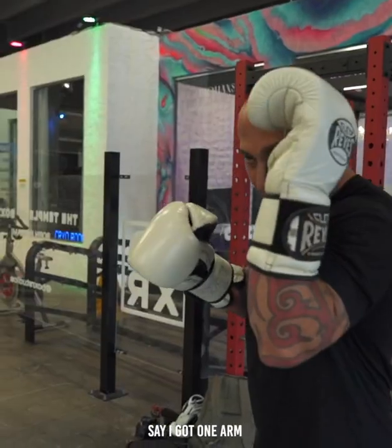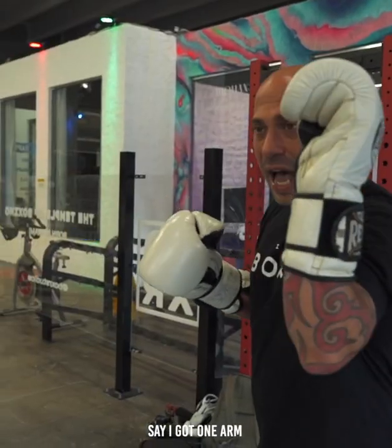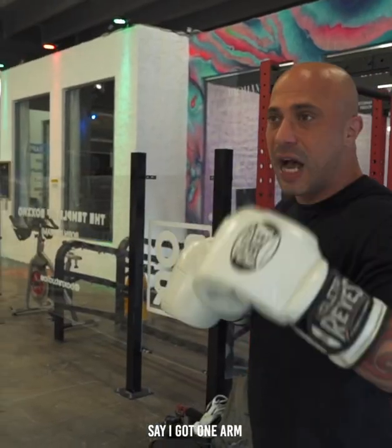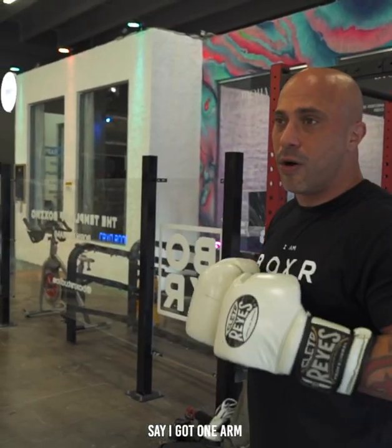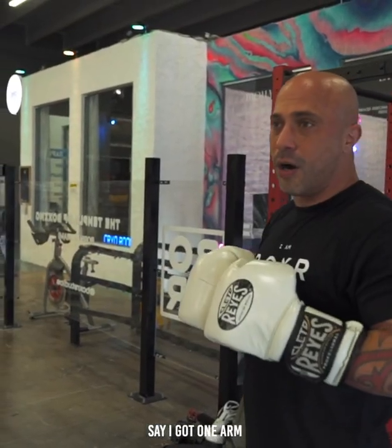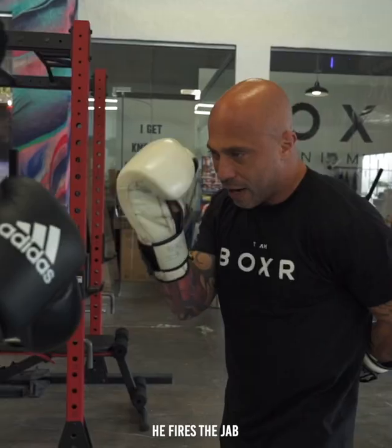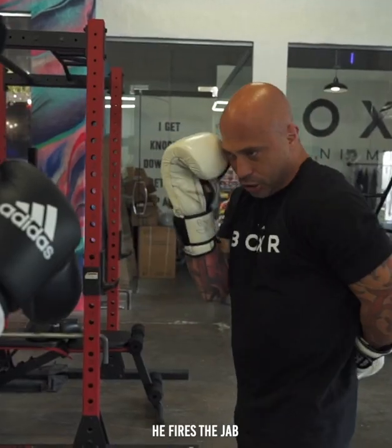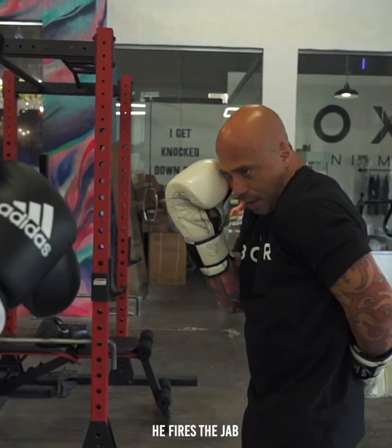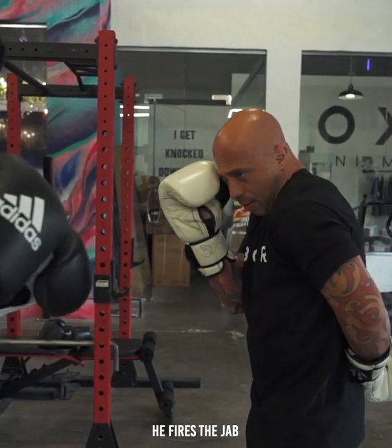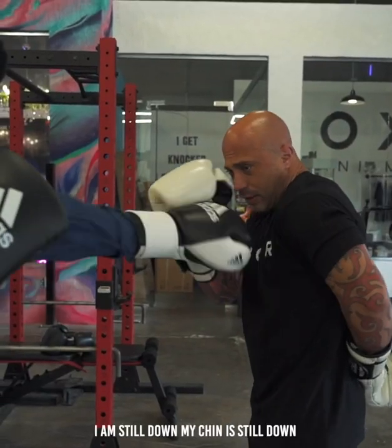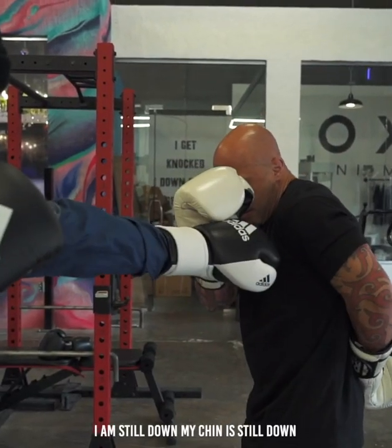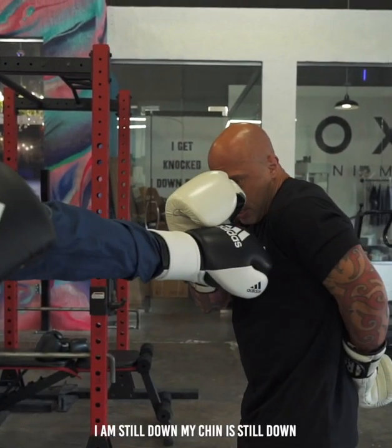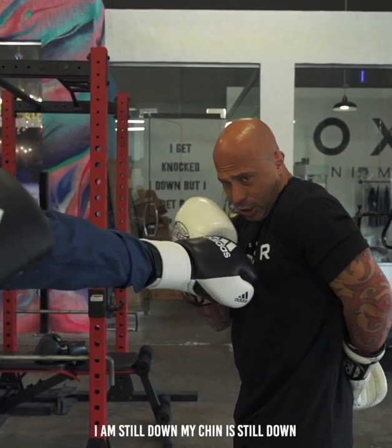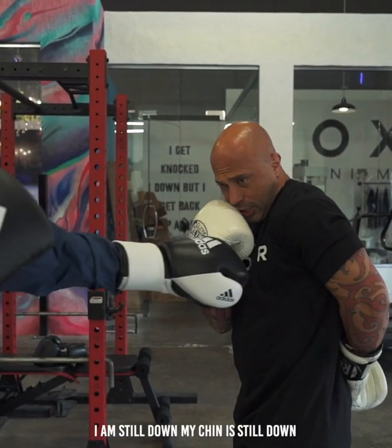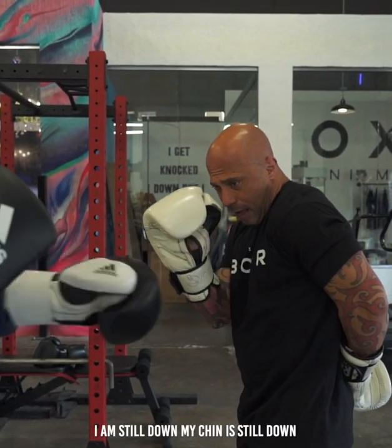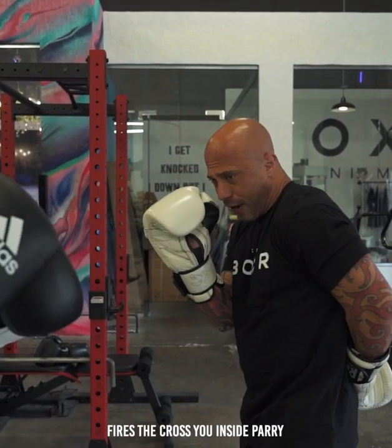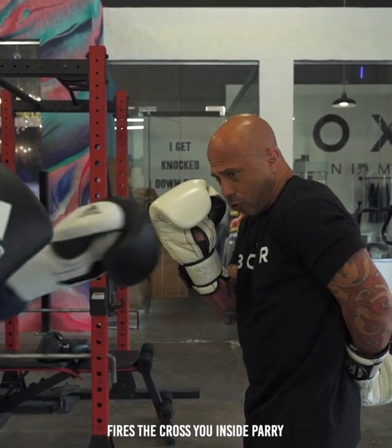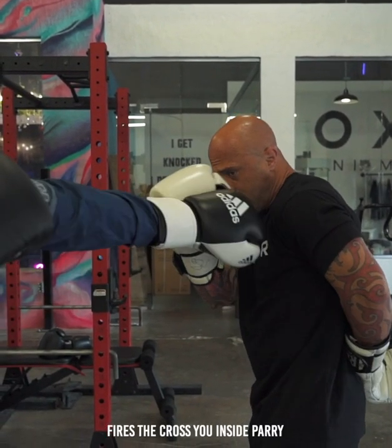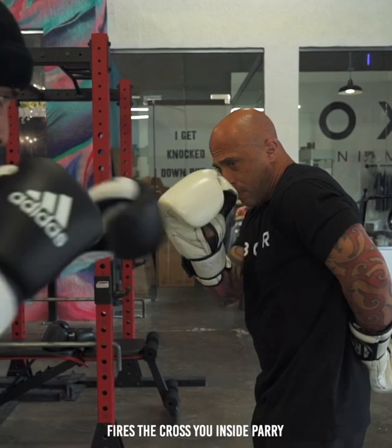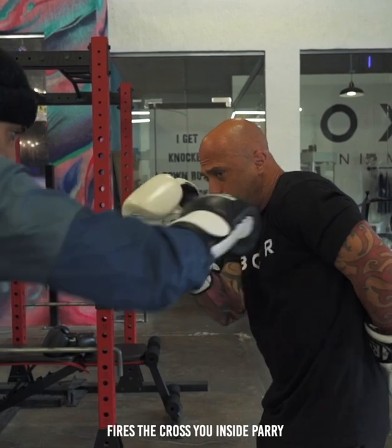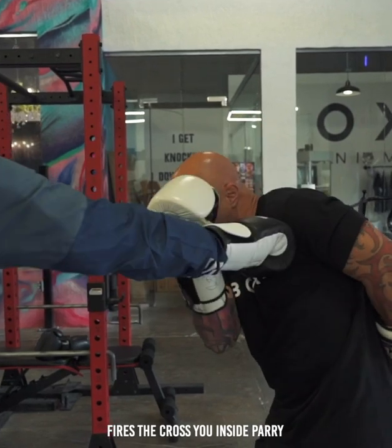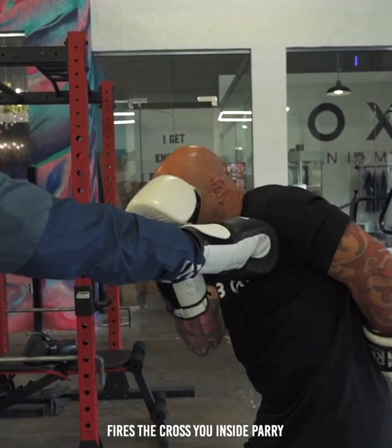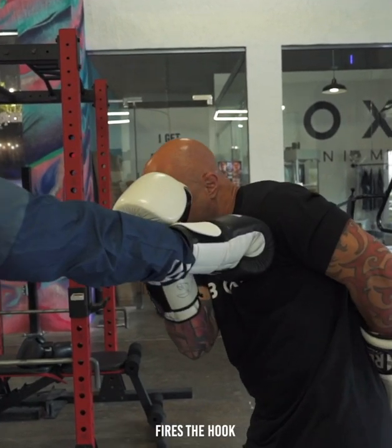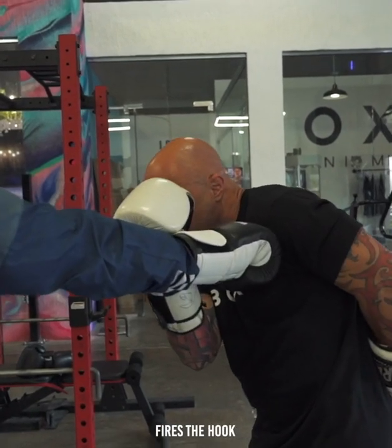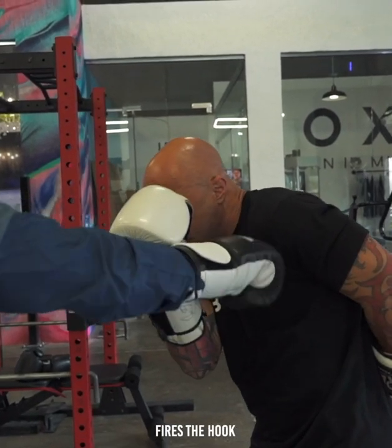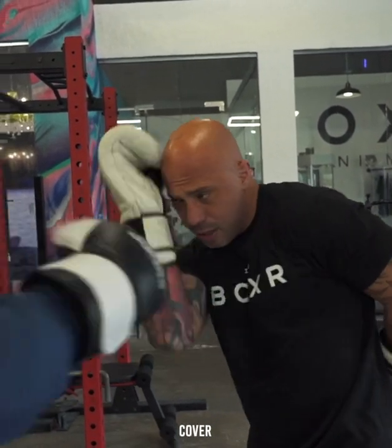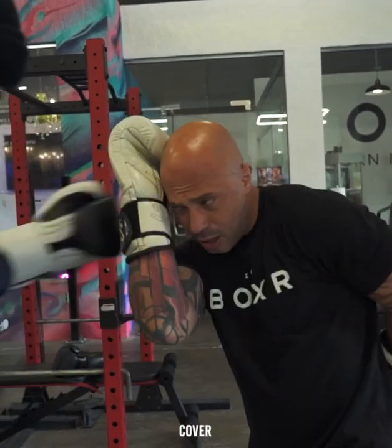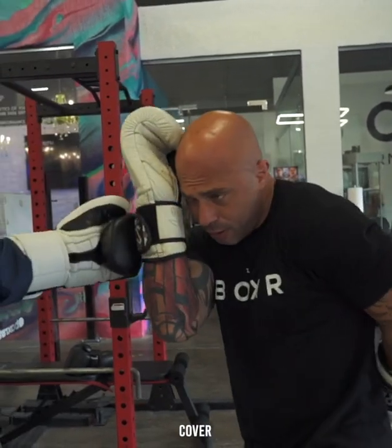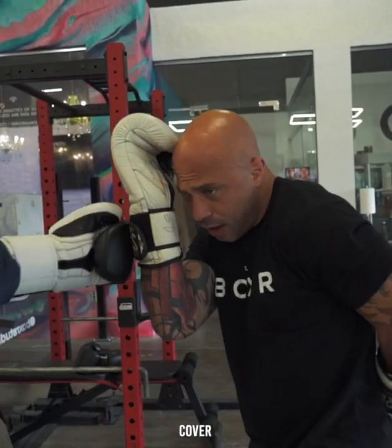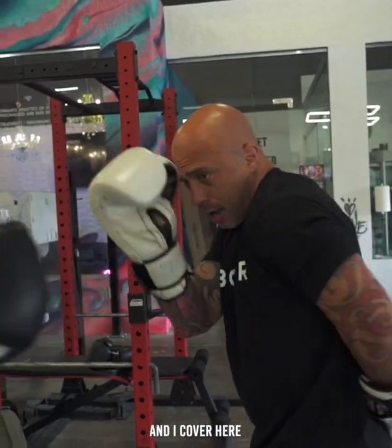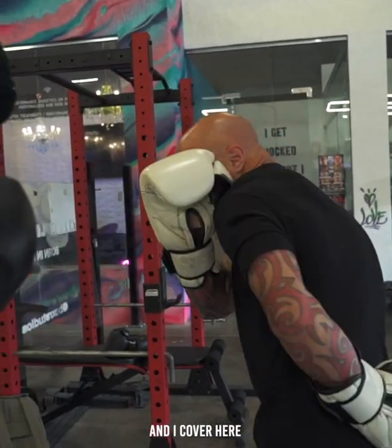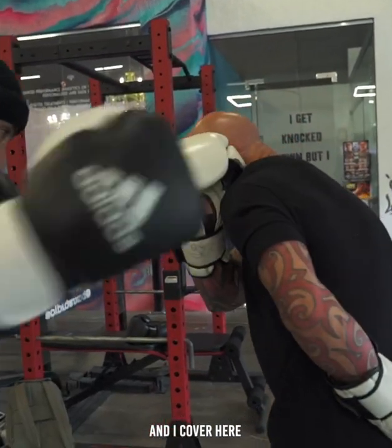Say I got one arm. He fires the jab — I'm still down, chin is still down. Fires the cross — do the inside parry. He fires the hook — cover. And I cover here.